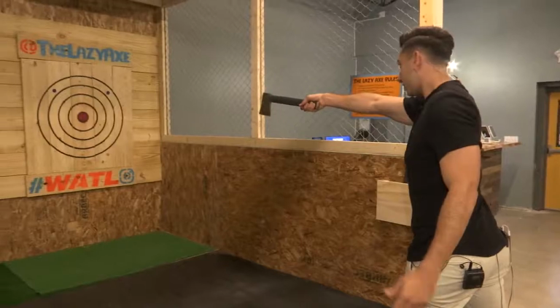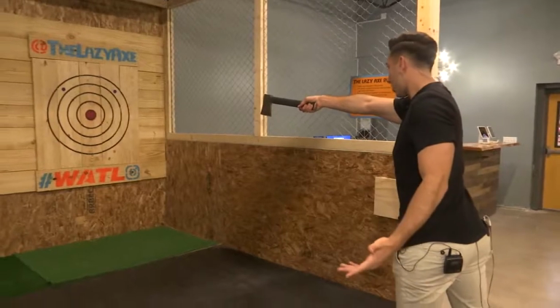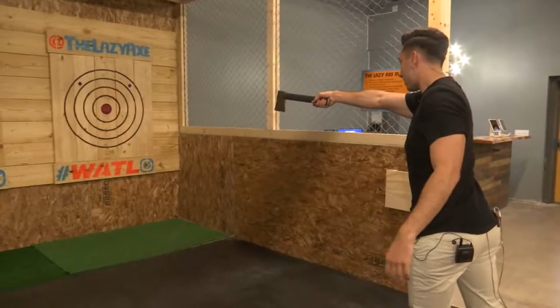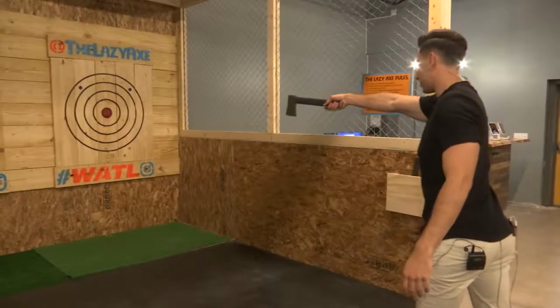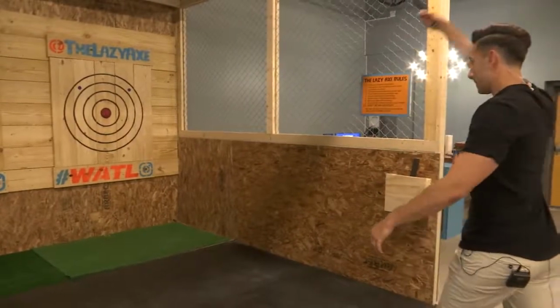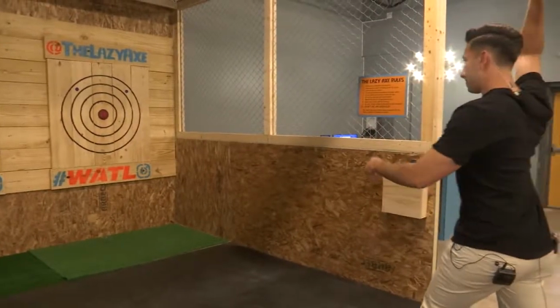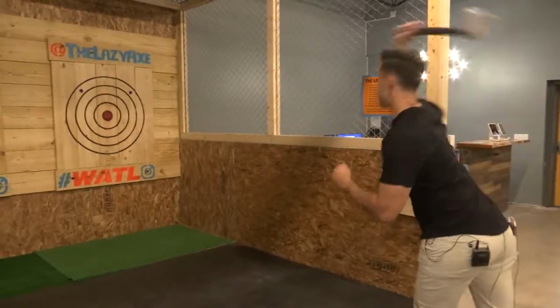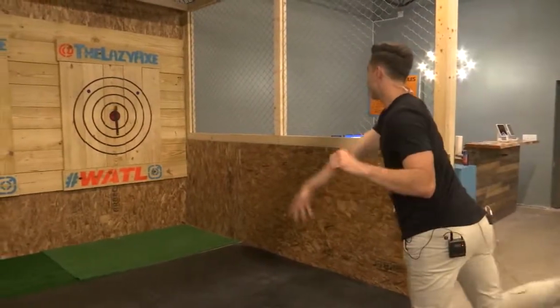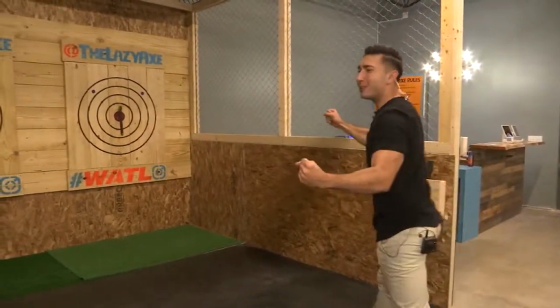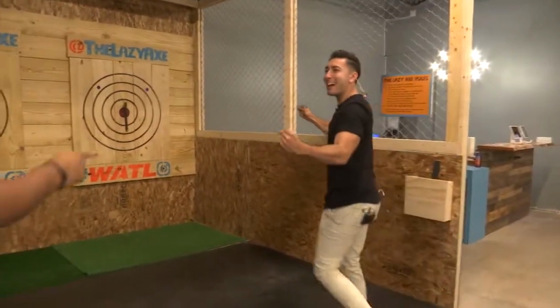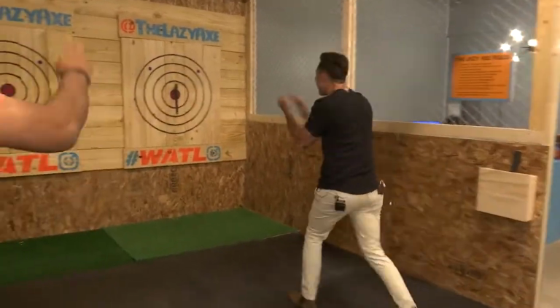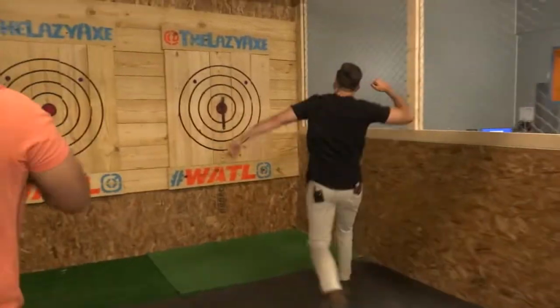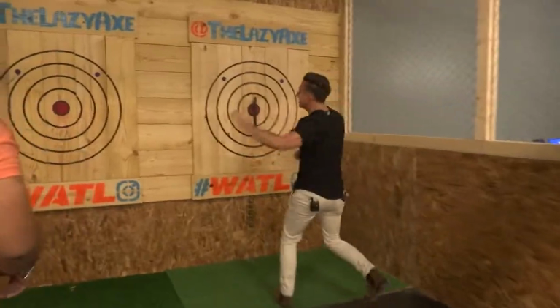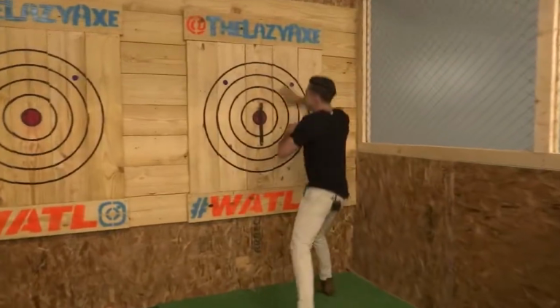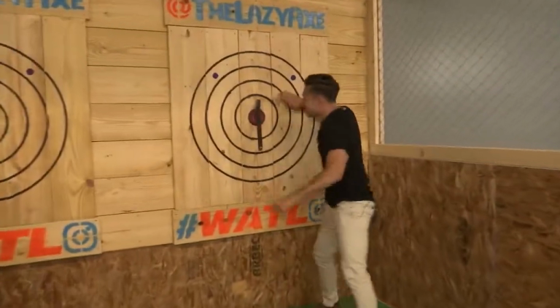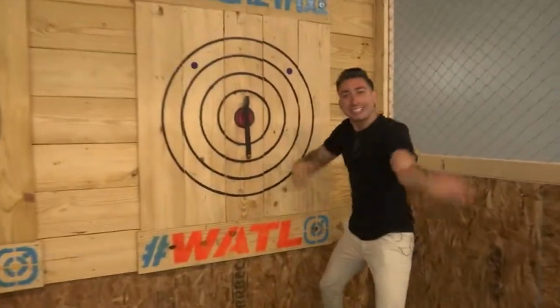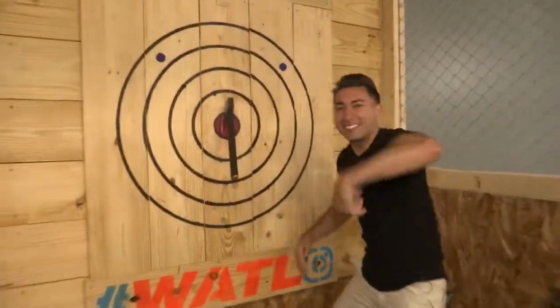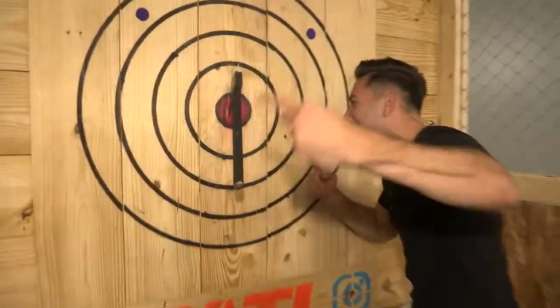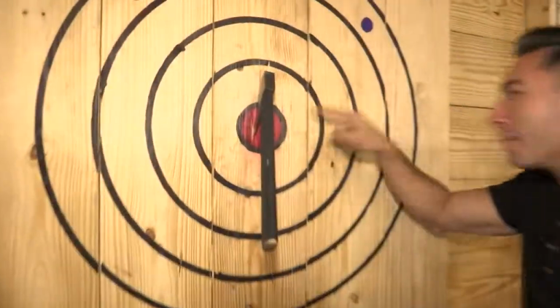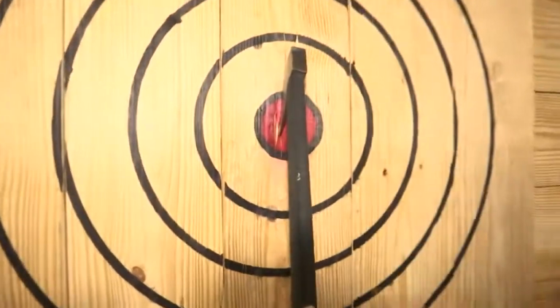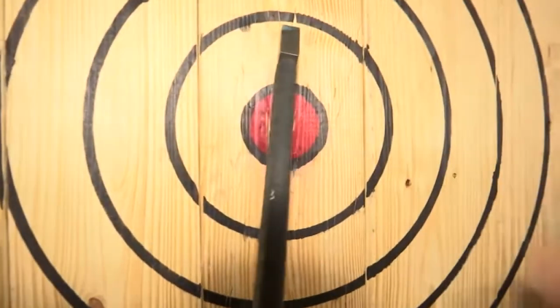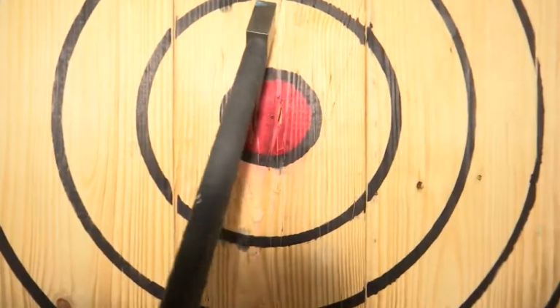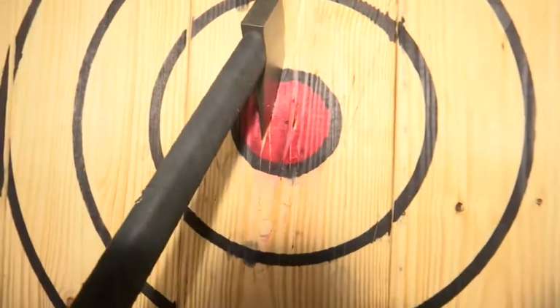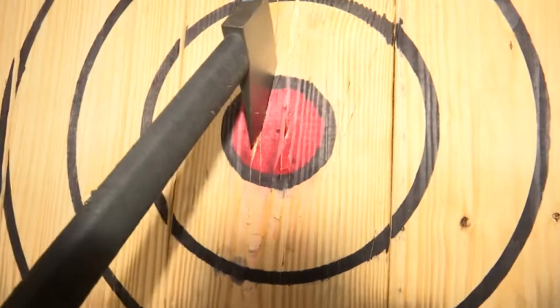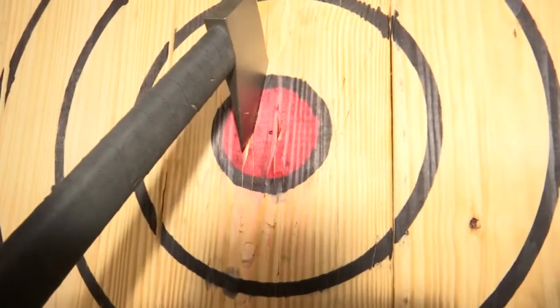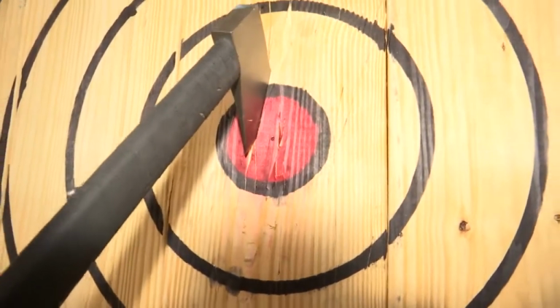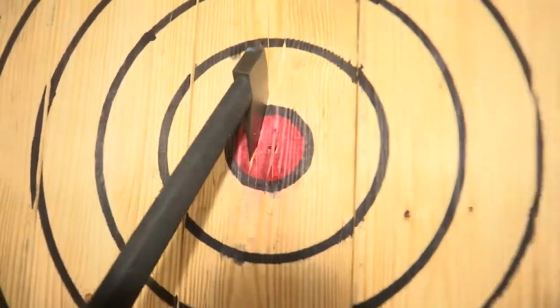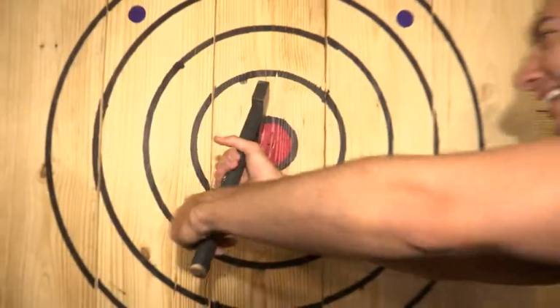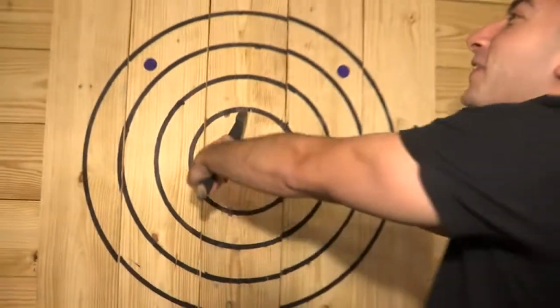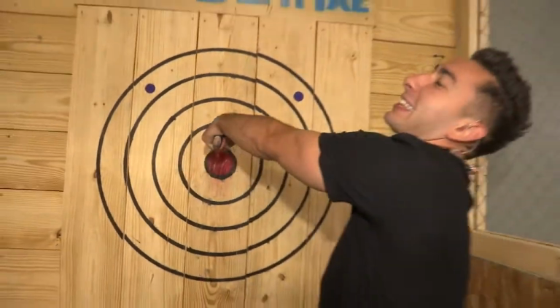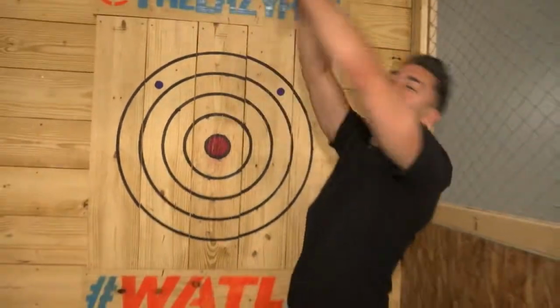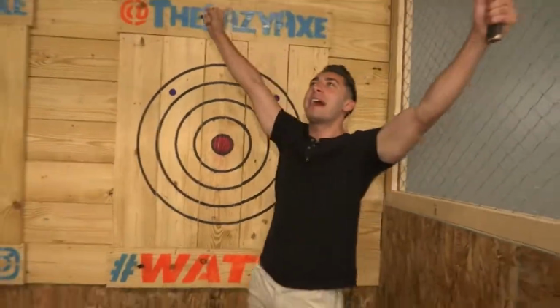Just feel free to call me Bullseye Benny — Bullseye Benny, baby — the Lazy Axe, Central Avenue. I feel like Thor, give me the power.